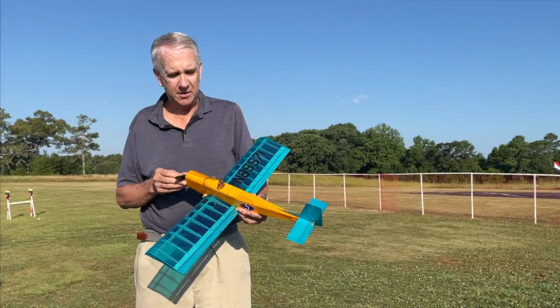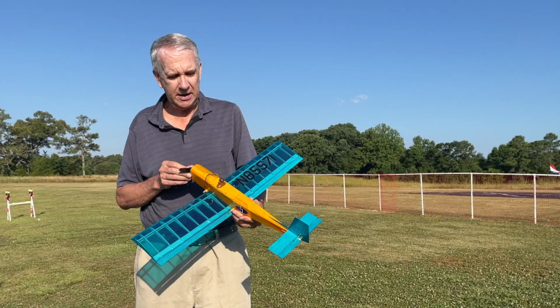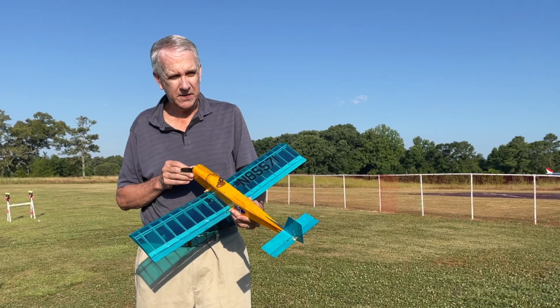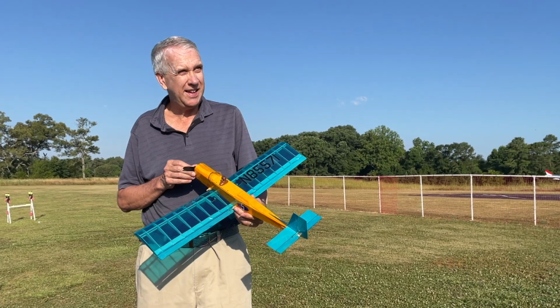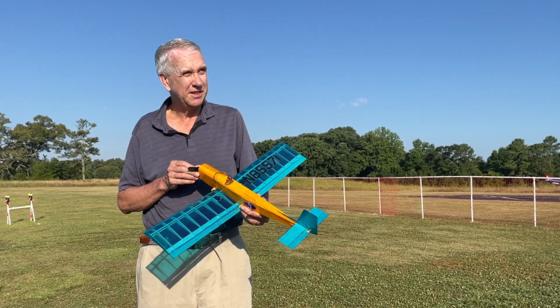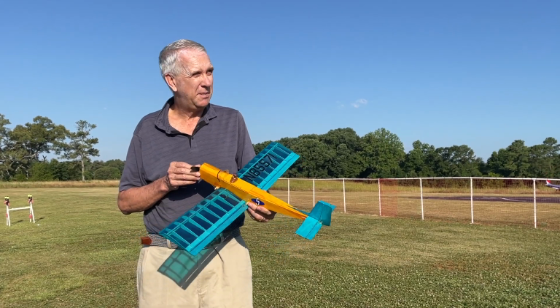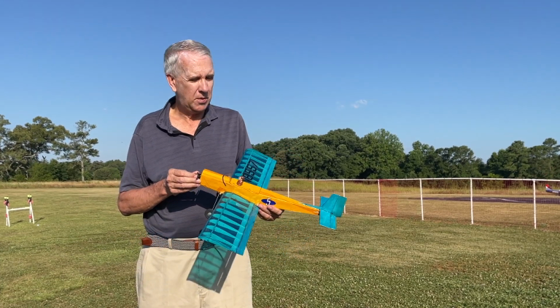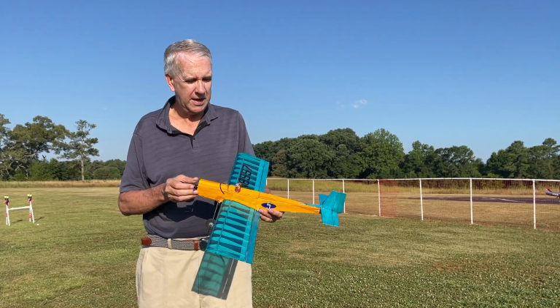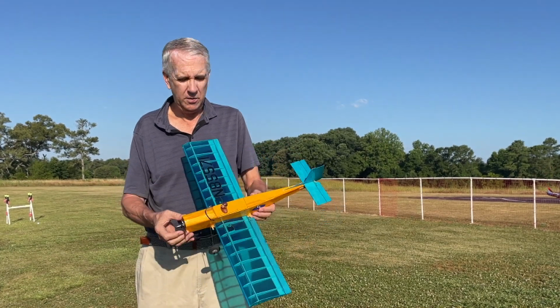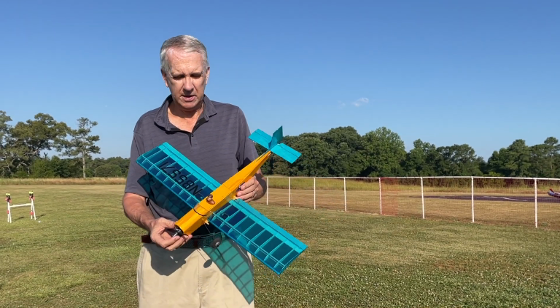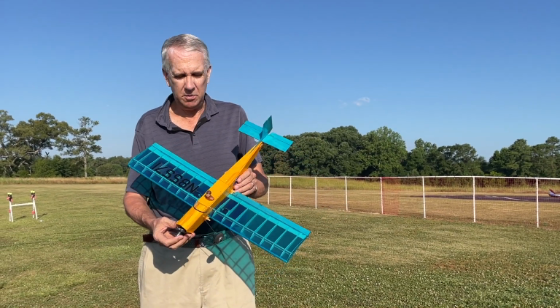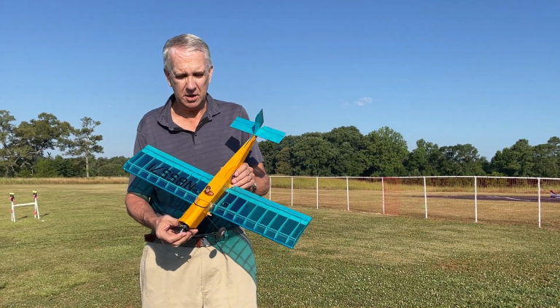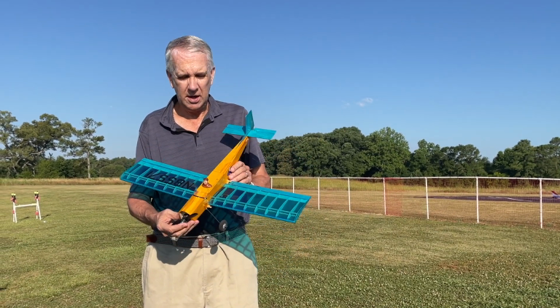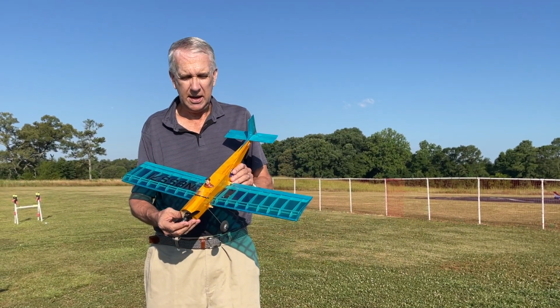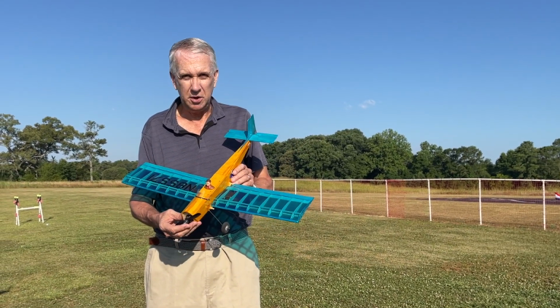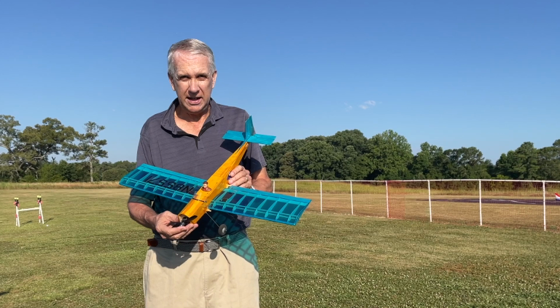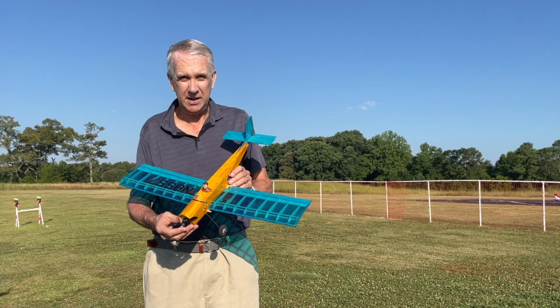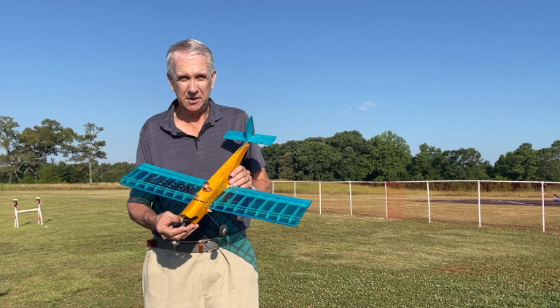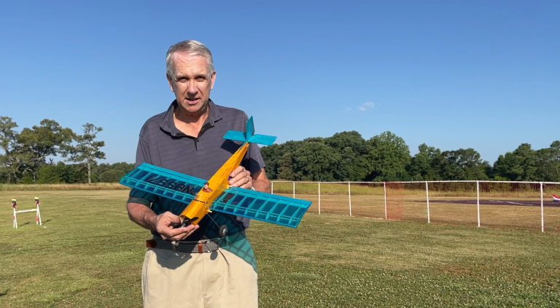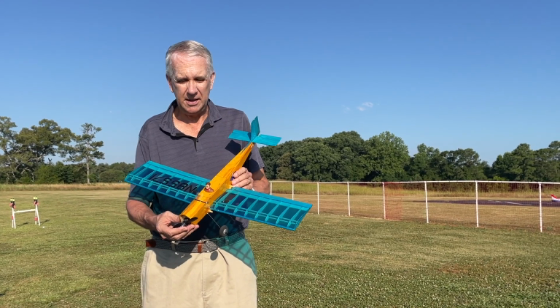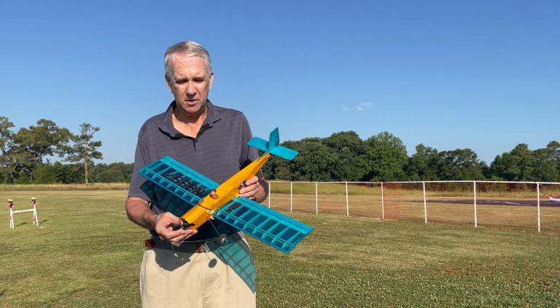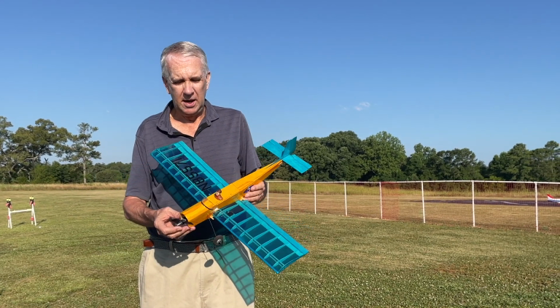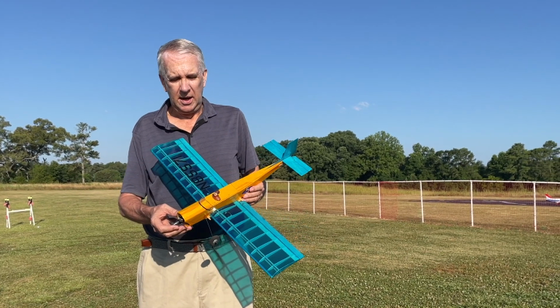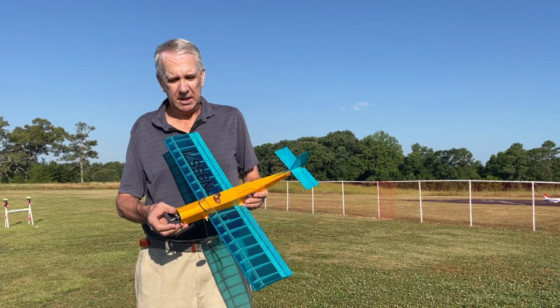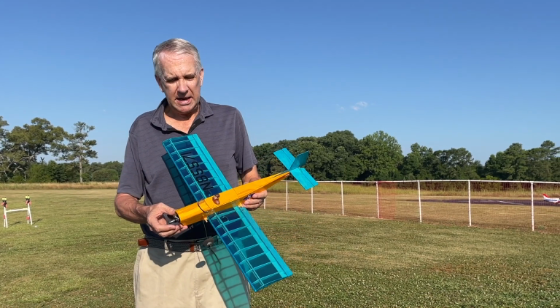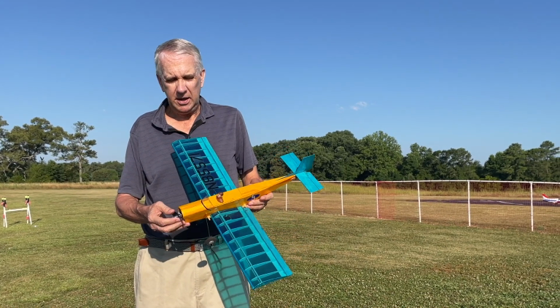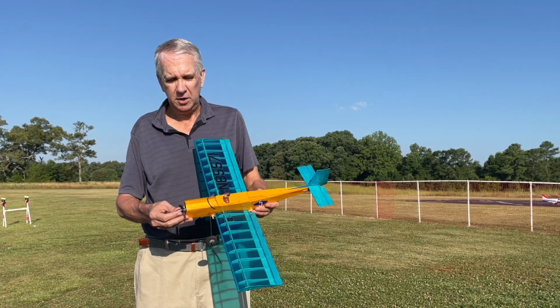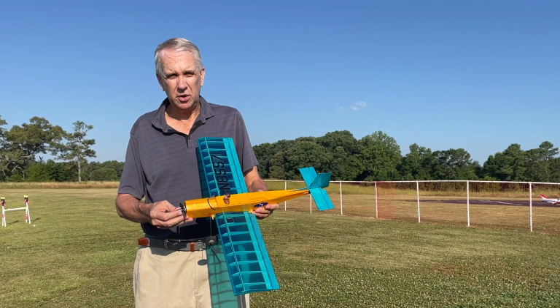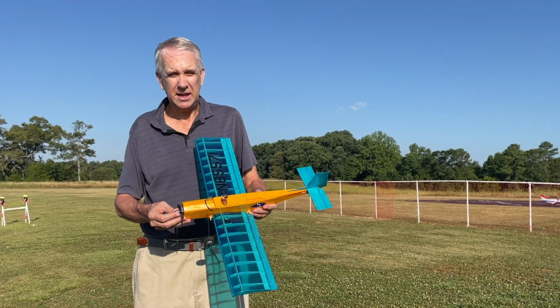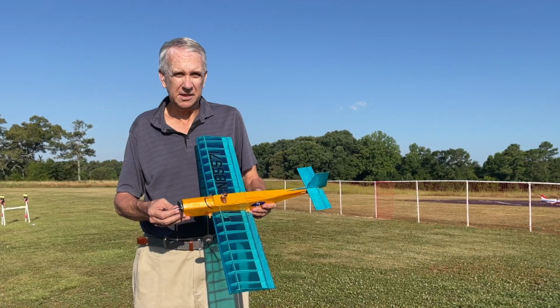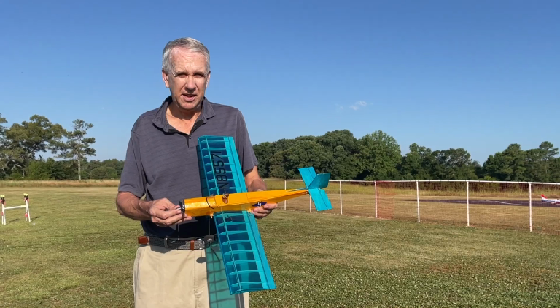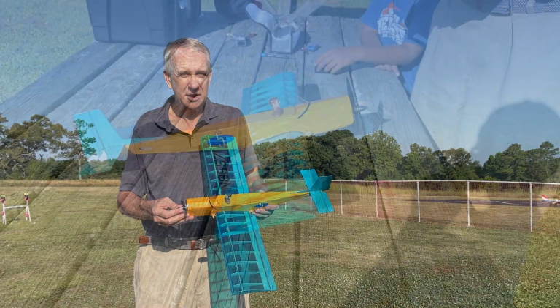So we're out here at the field today. It looks like a beautiful weather day. We've got the mini Pronto and we're going to try to give it its first test flight. I'll plug in the battery, do a control check, and then we'll see if we can take off.